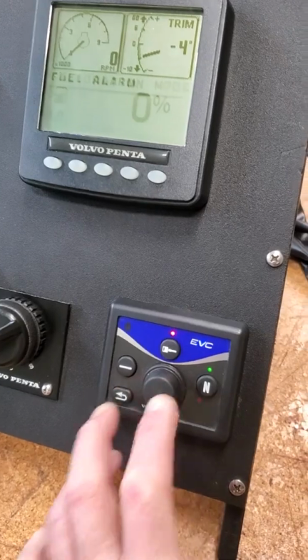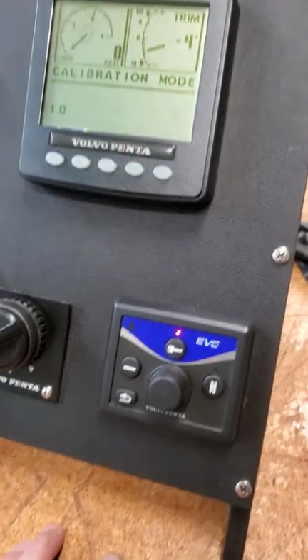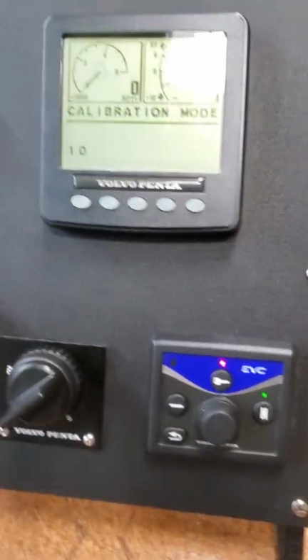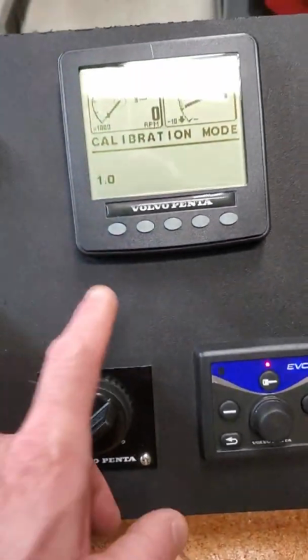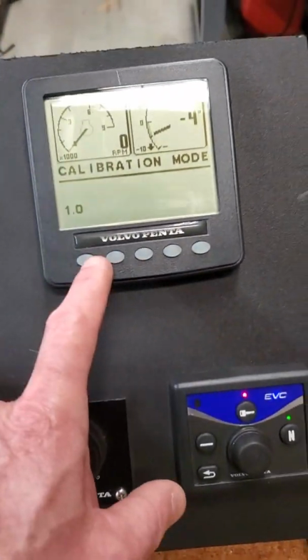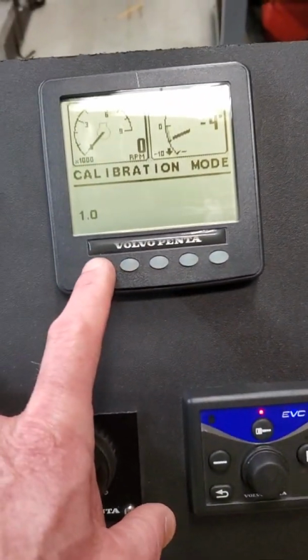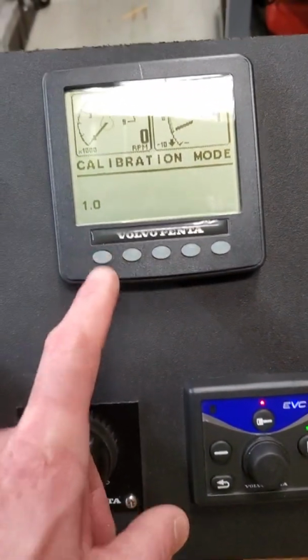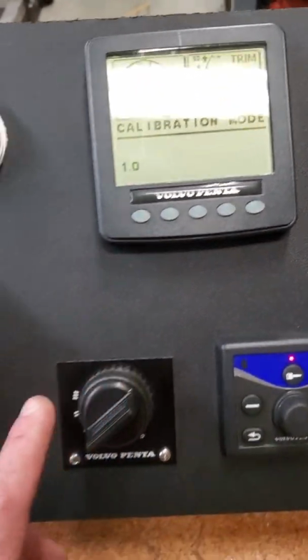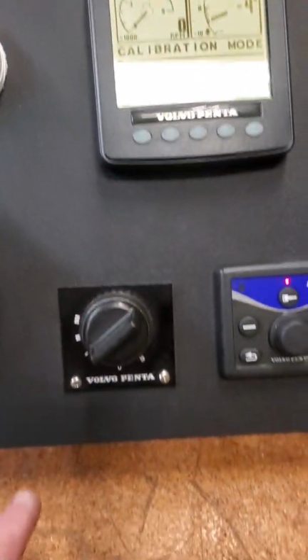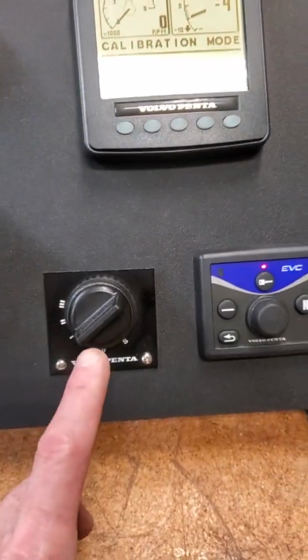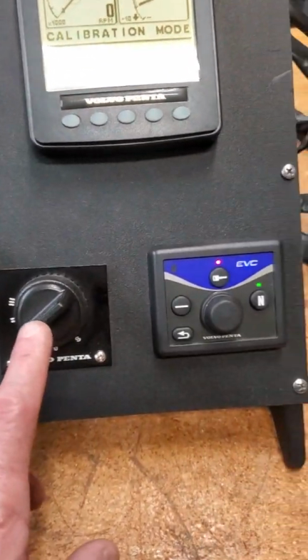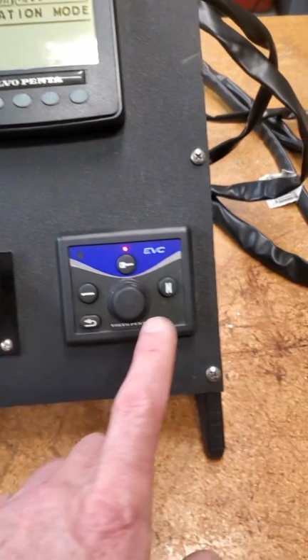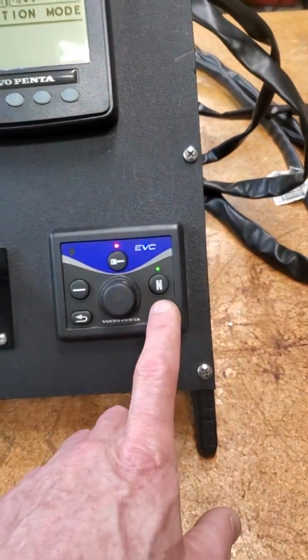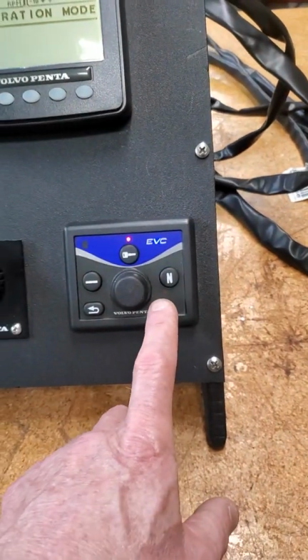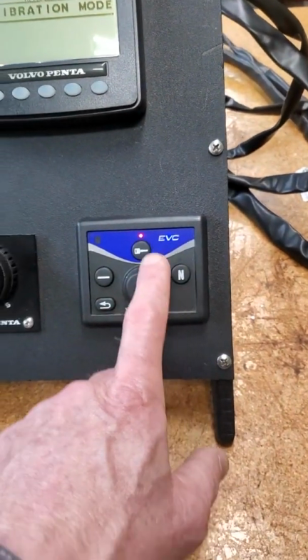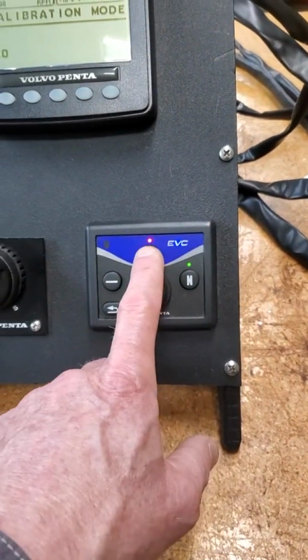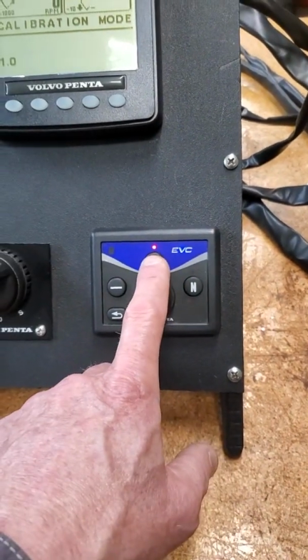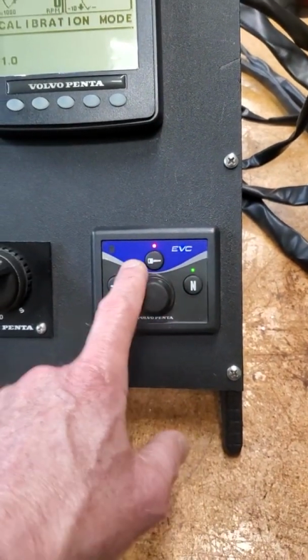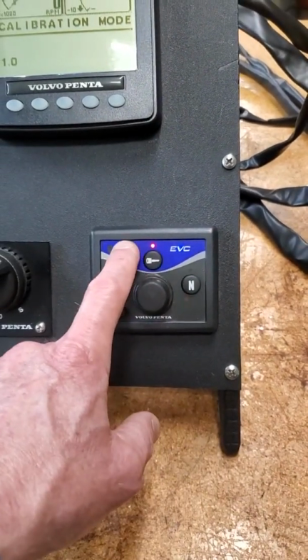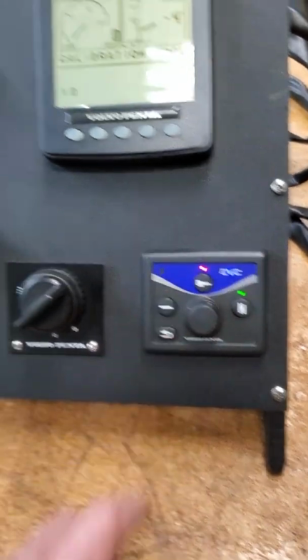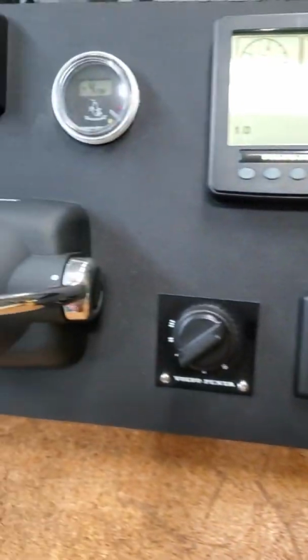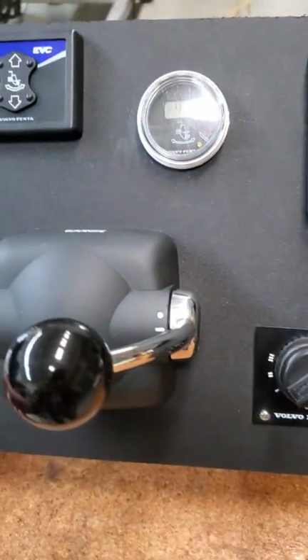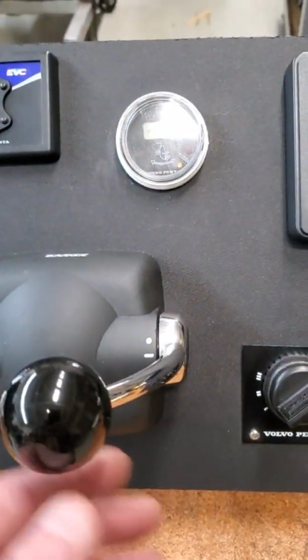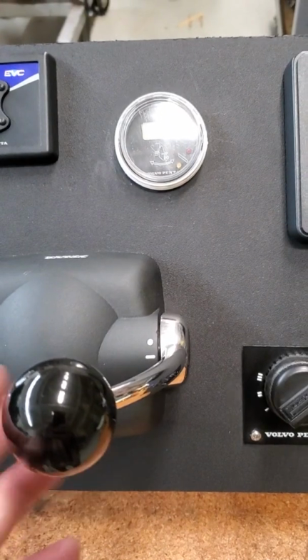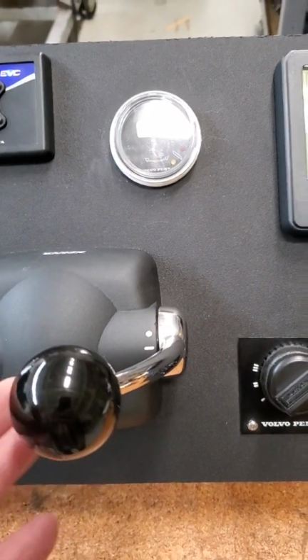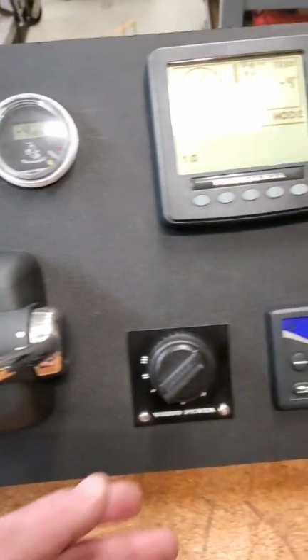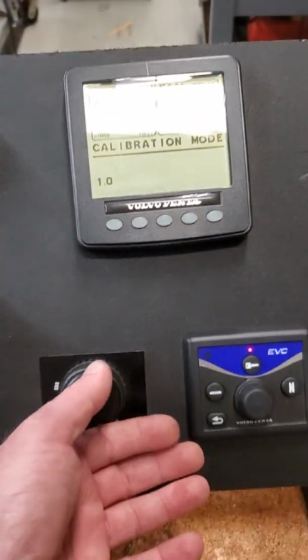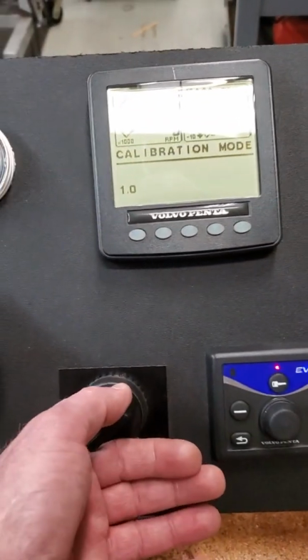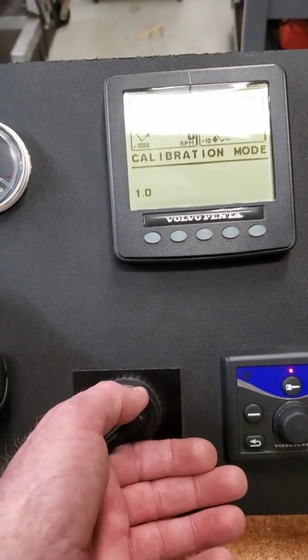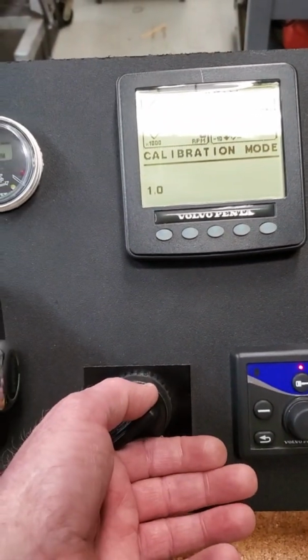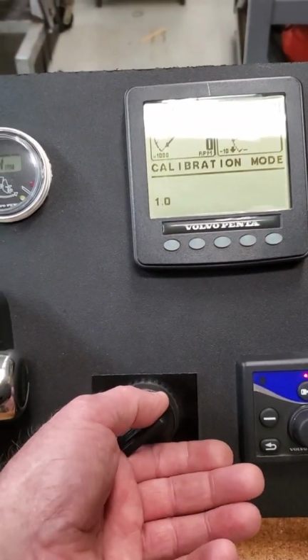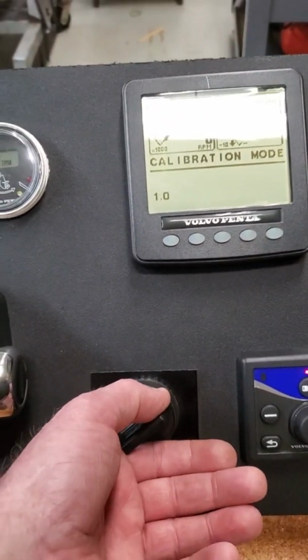You'll hear the tone and it says calibration mode, one zero. At this point your neutral light needs to be flashing, your active station key button light is lit up, and your shift lever is in neutral. Start the engine up and you can set your idle speed.